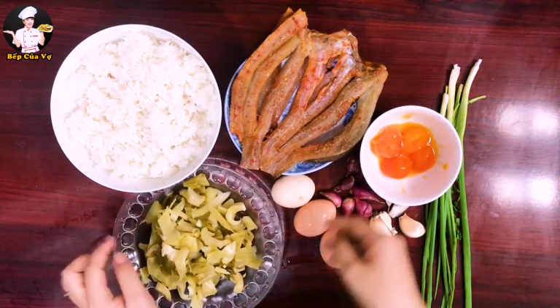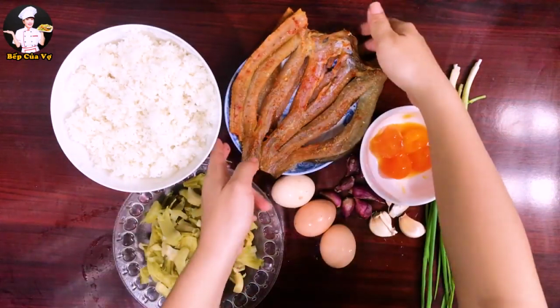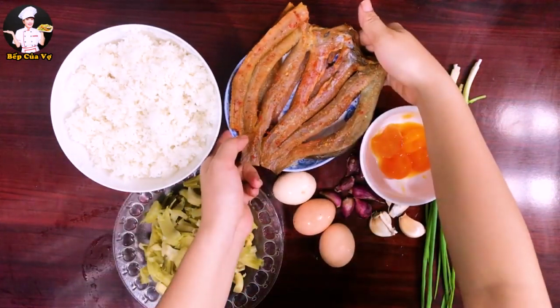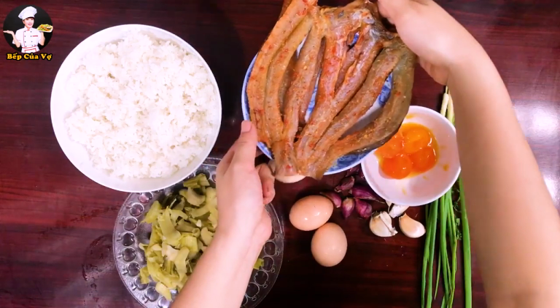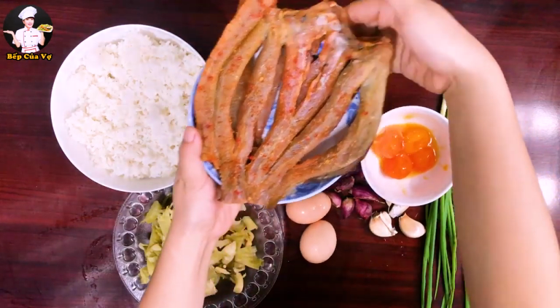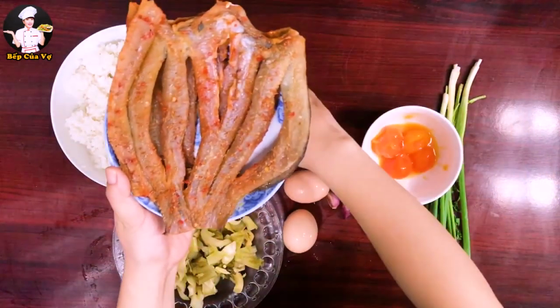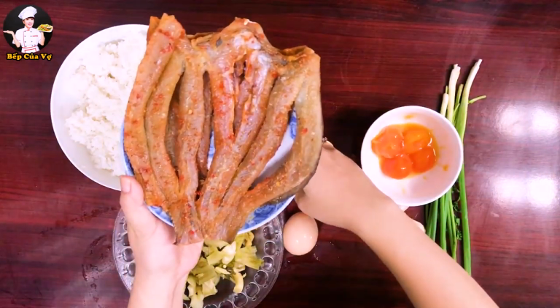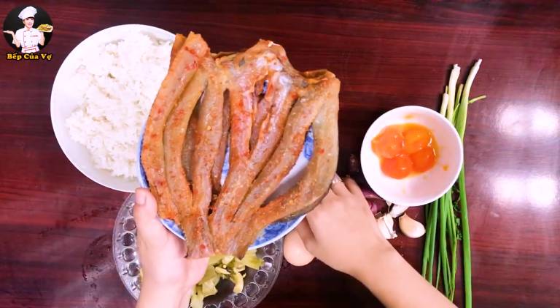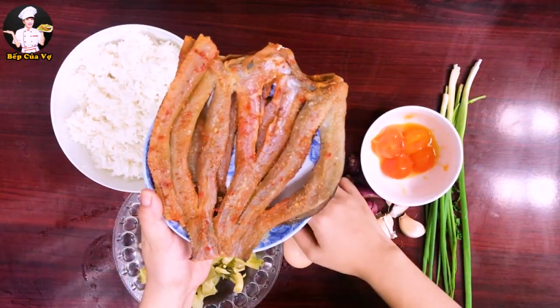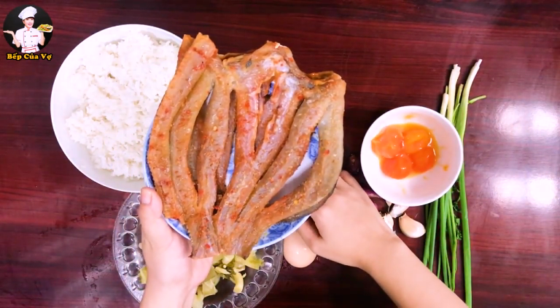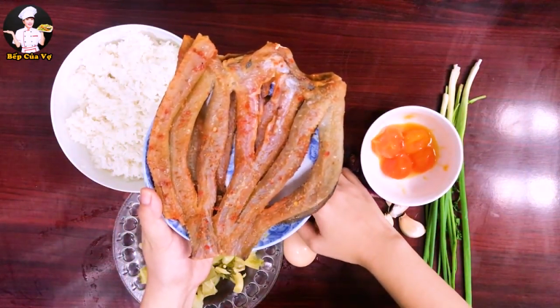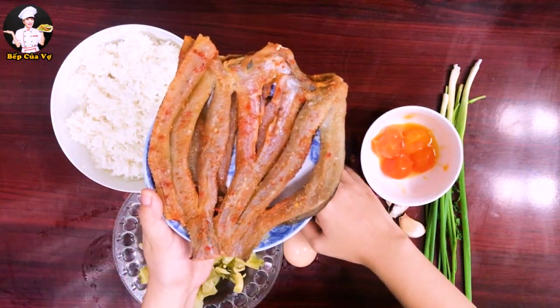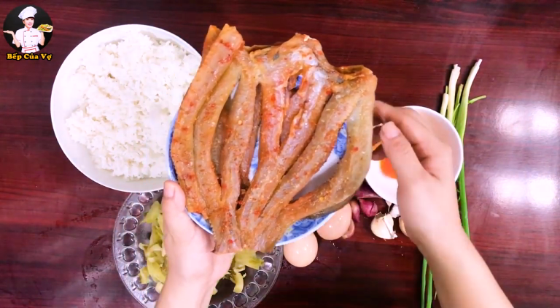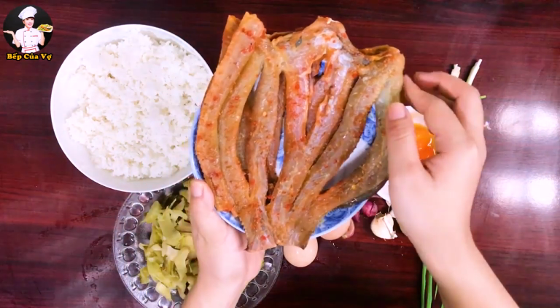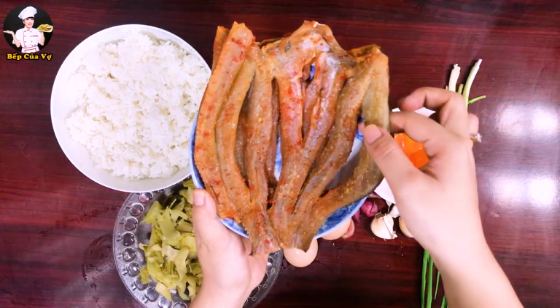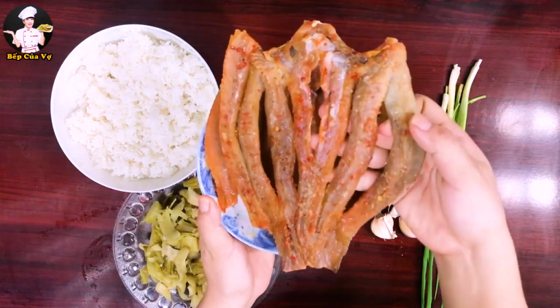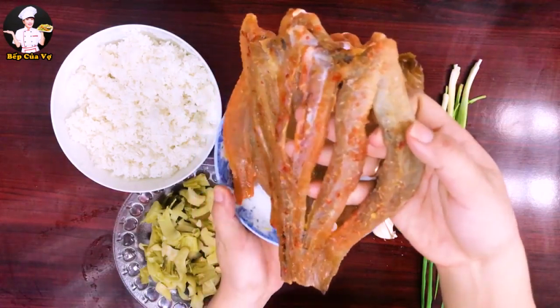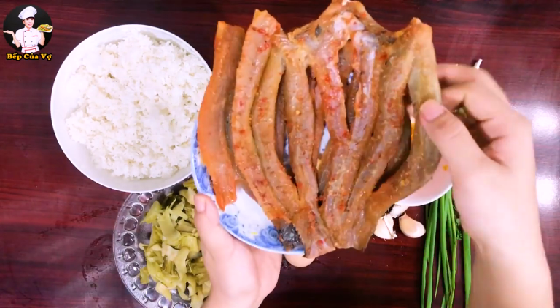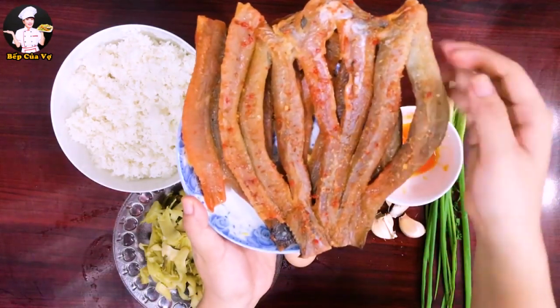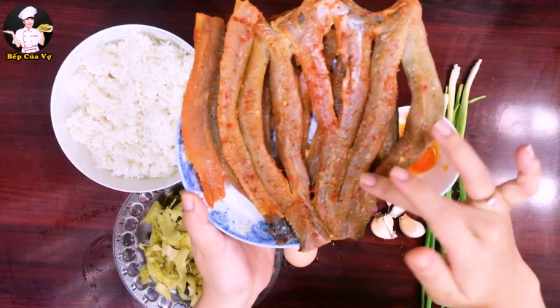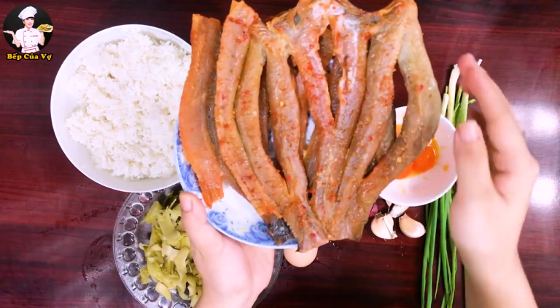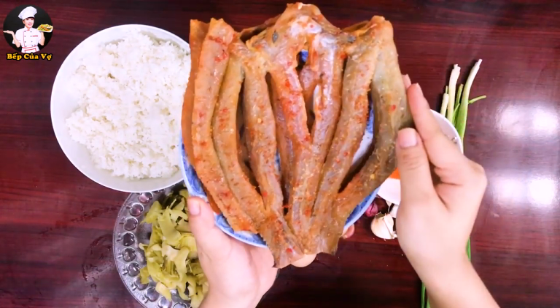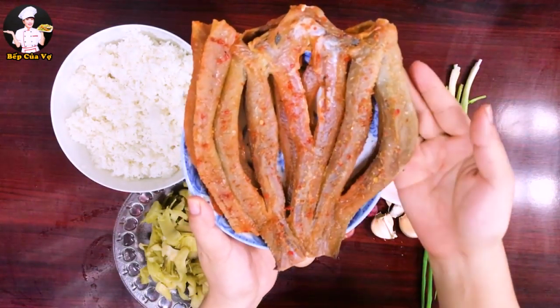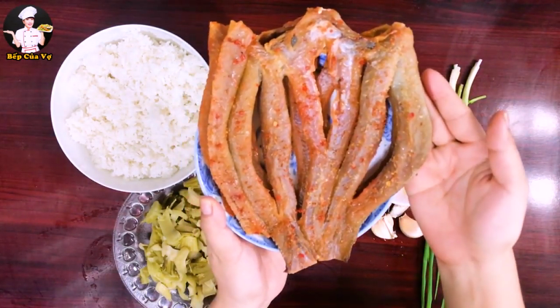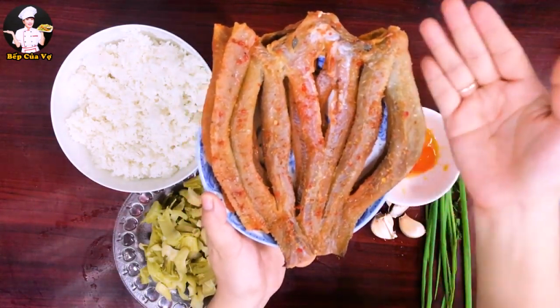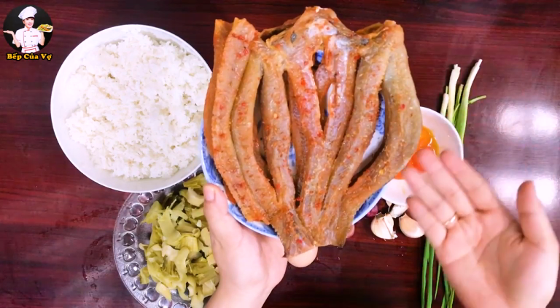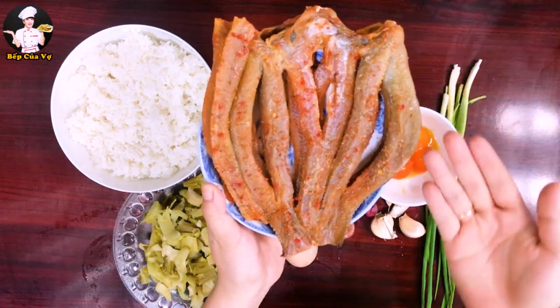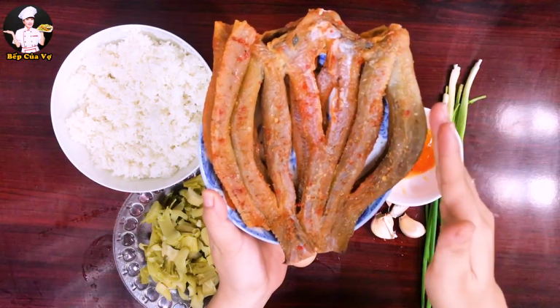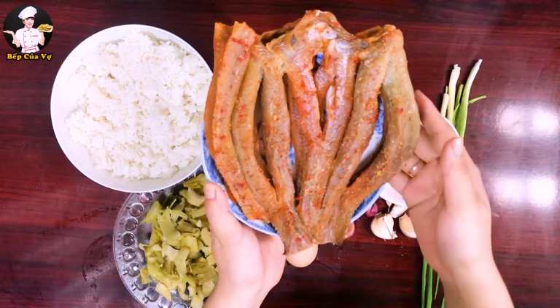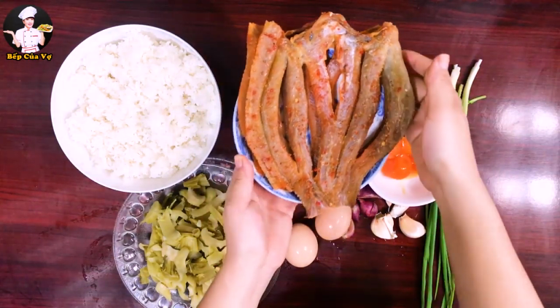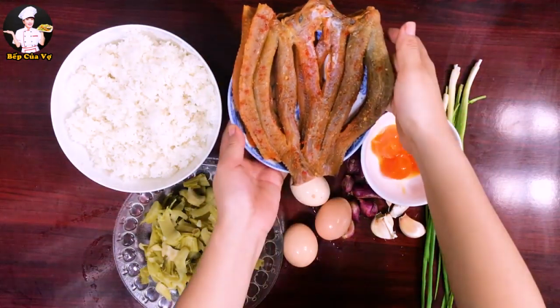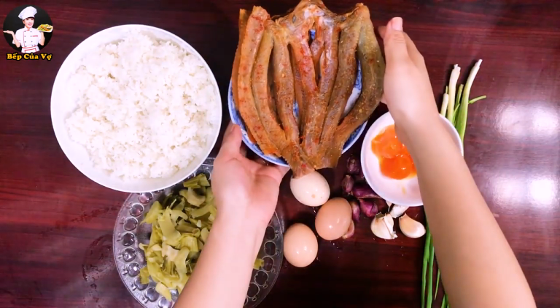Rồi có cá khô. Mình mở tủ lạnh ra phát hiện có khô nên sáng tạo ra món cơm xào dưa cải với cá khô. Cái khô này rất là ngon, nhiều nạc.